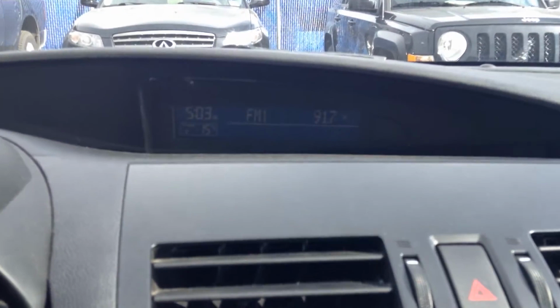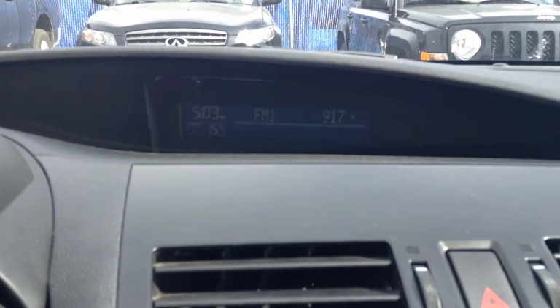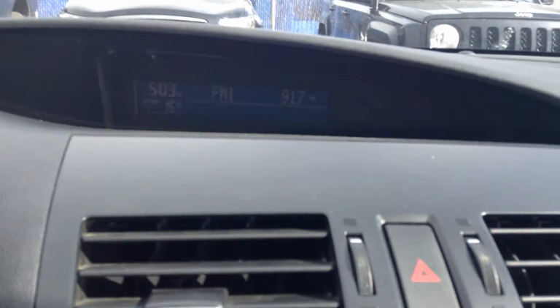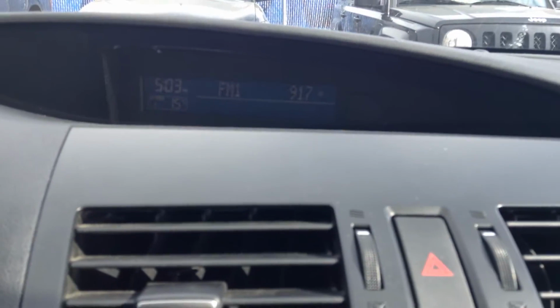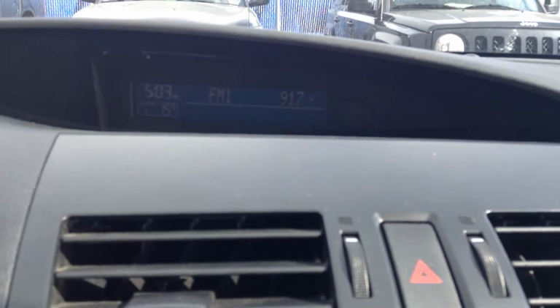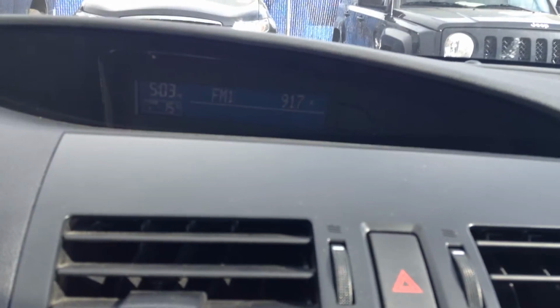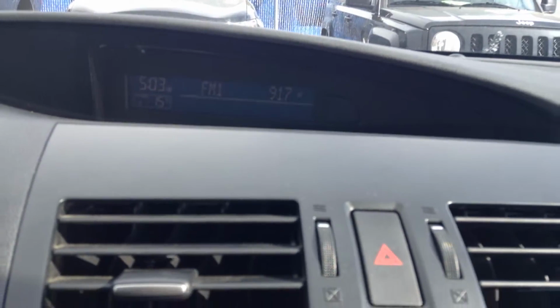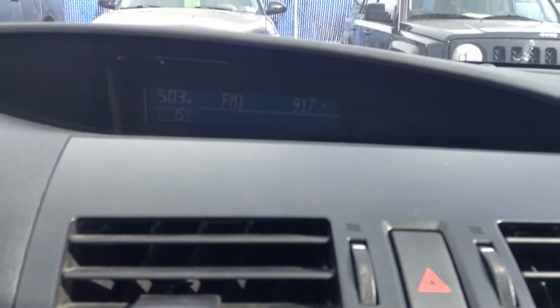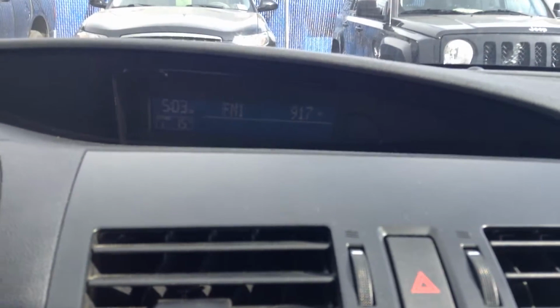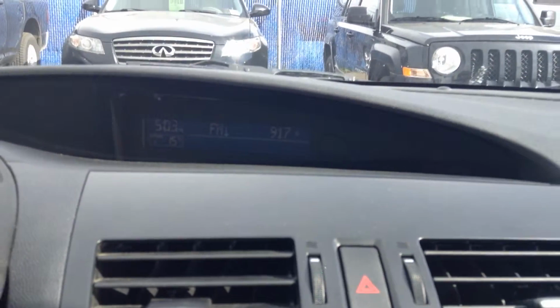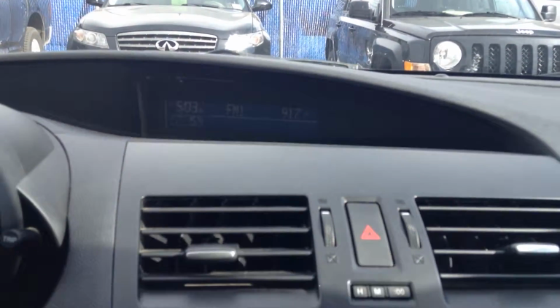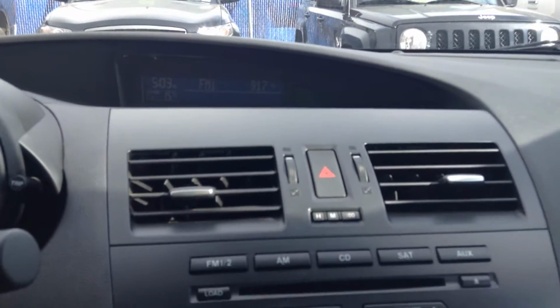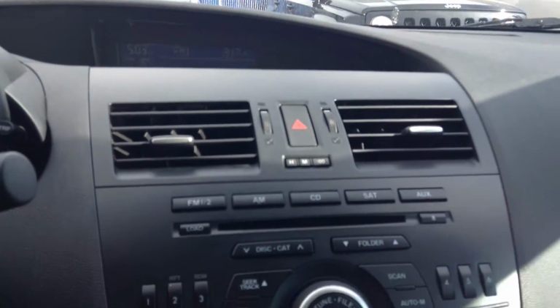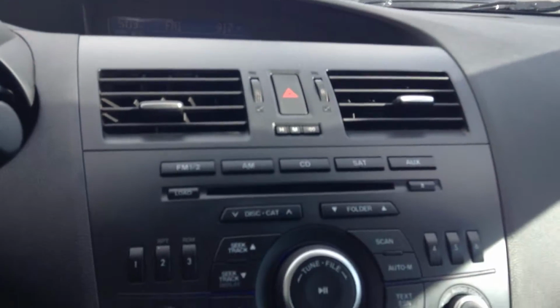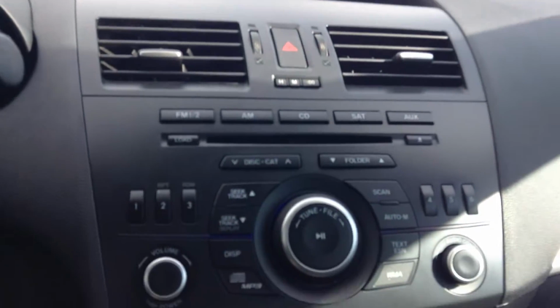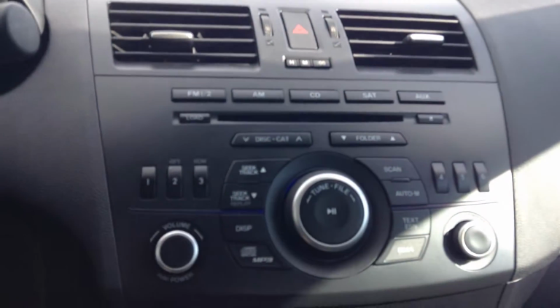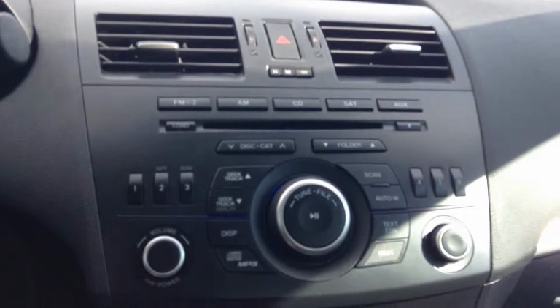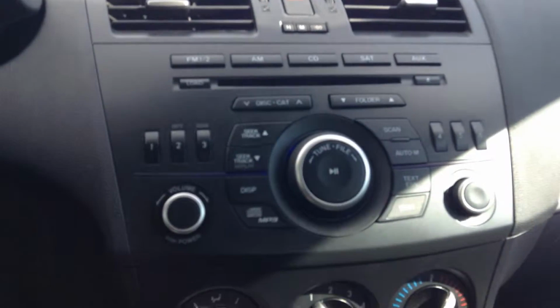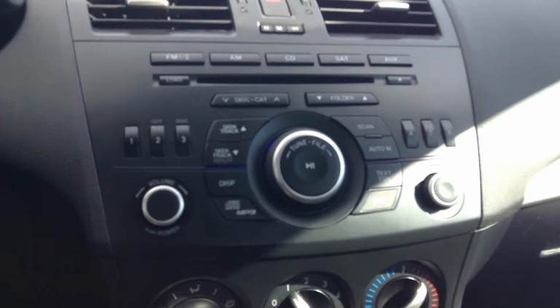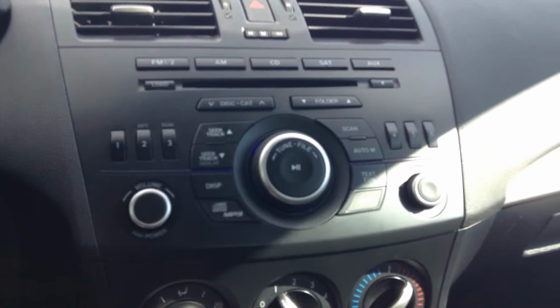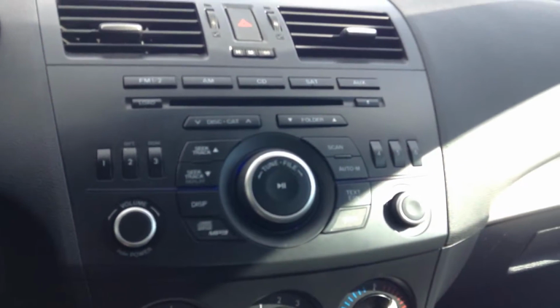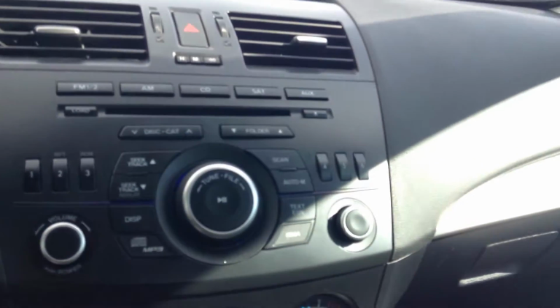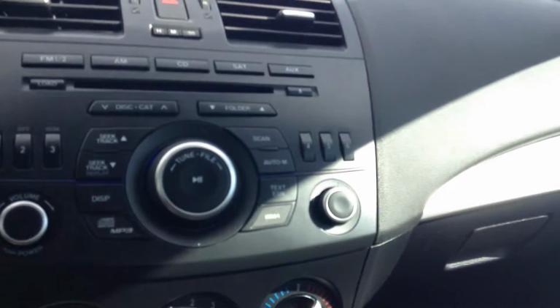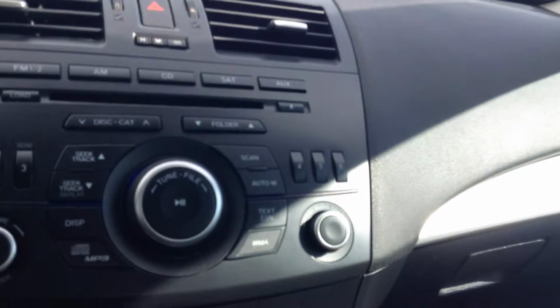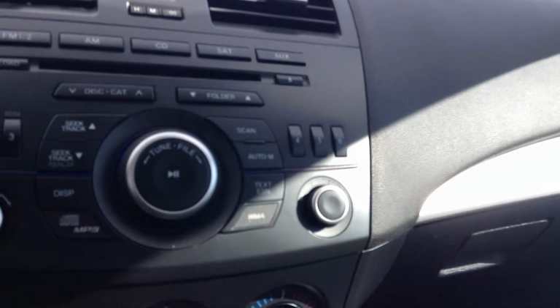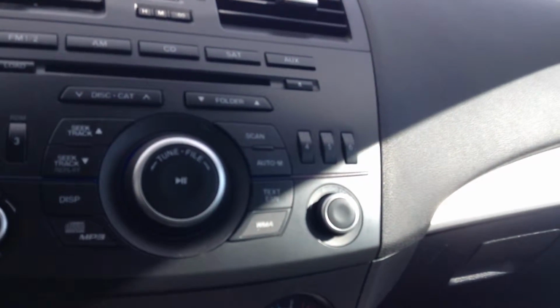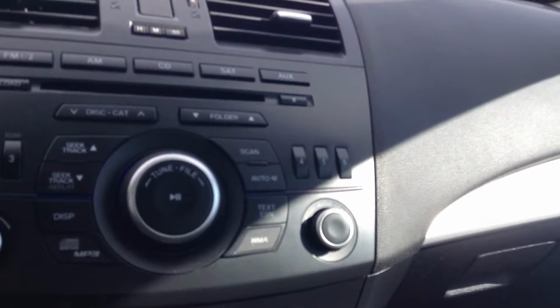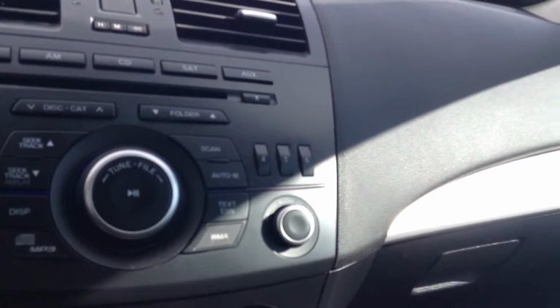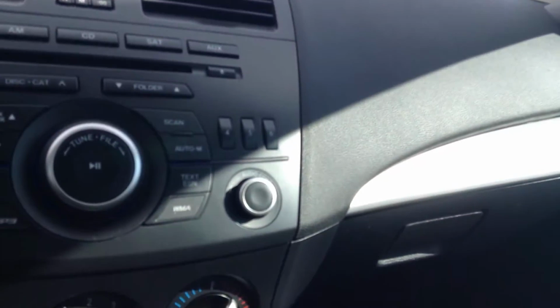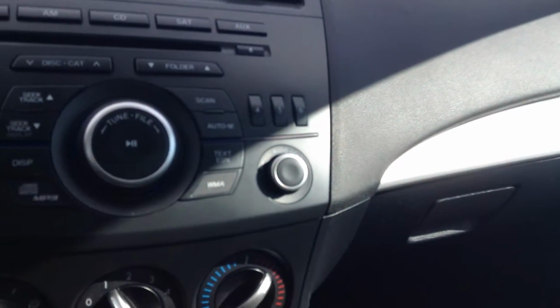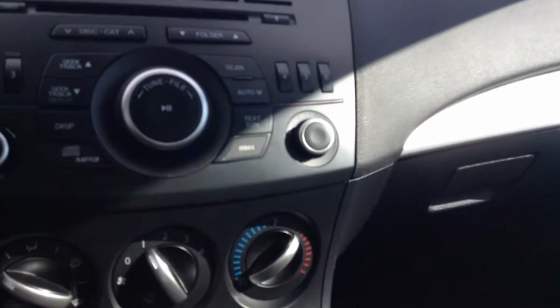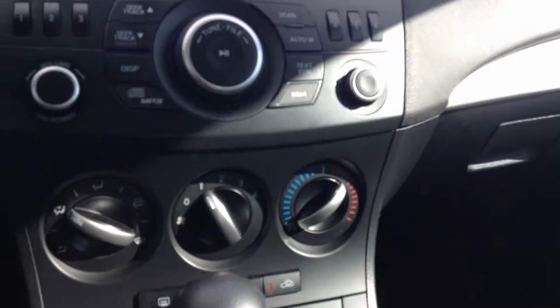And there you get your radio stations, the outside temperature, plus a clock — it's kind of hard to see in the sunlight right now. And there you have all your radio controls: FM, AM, CD, satellite, and an auxiliary plug-in.